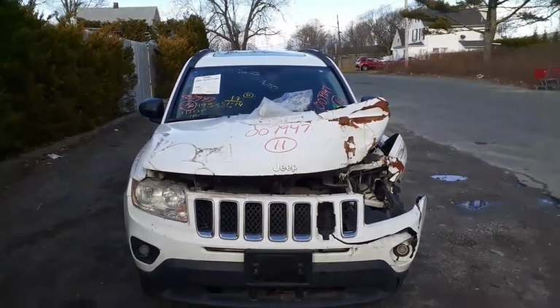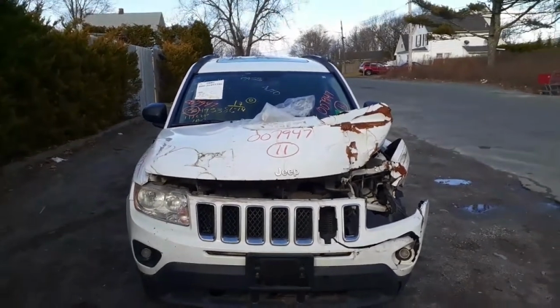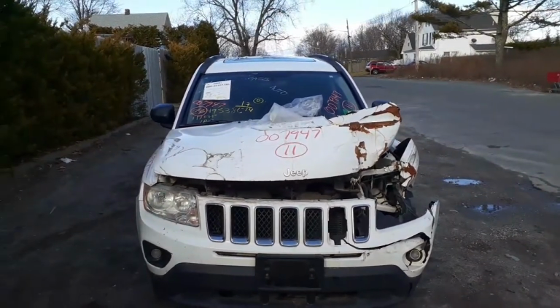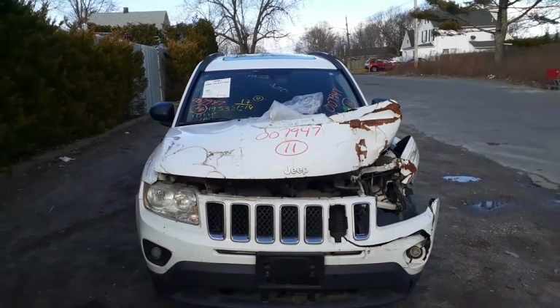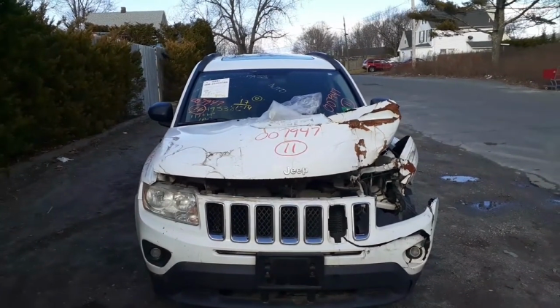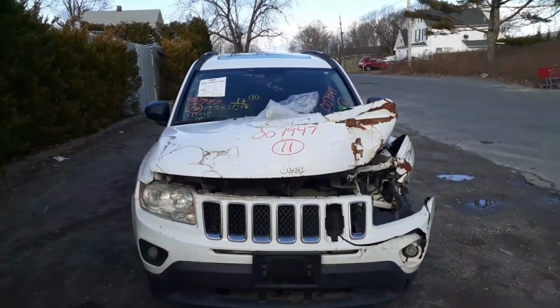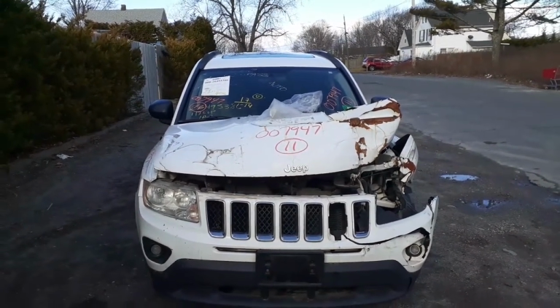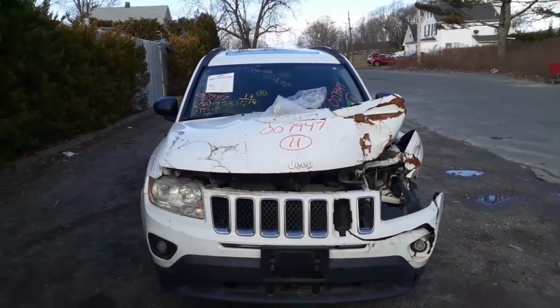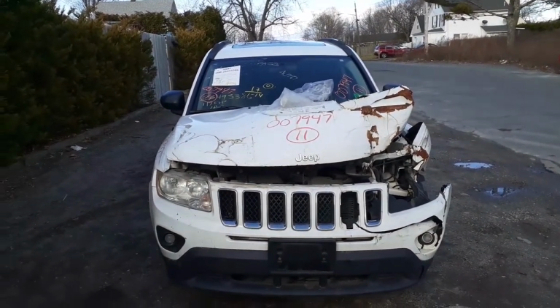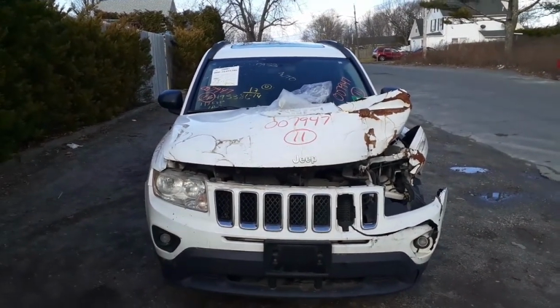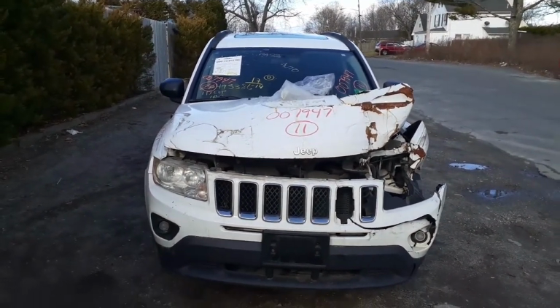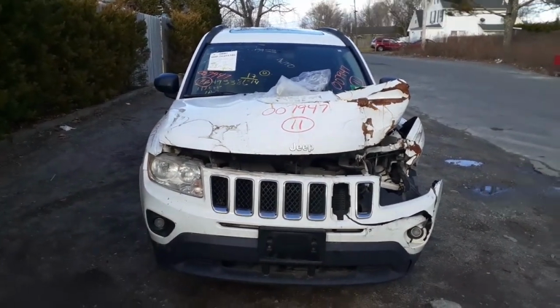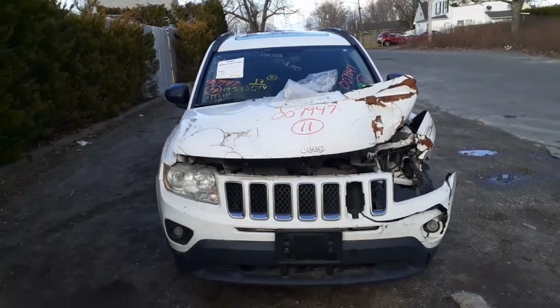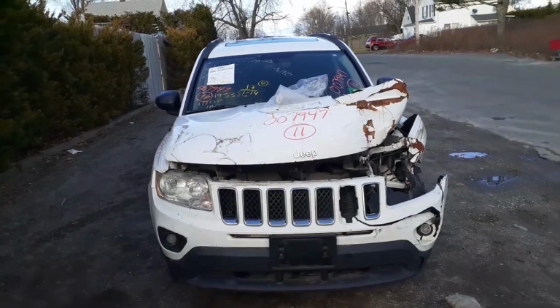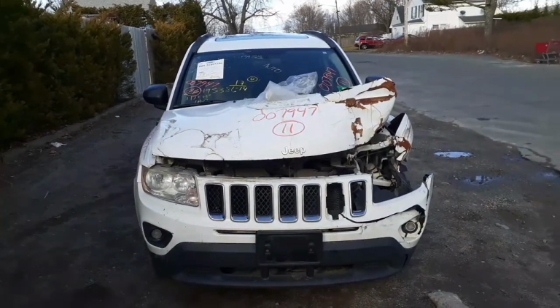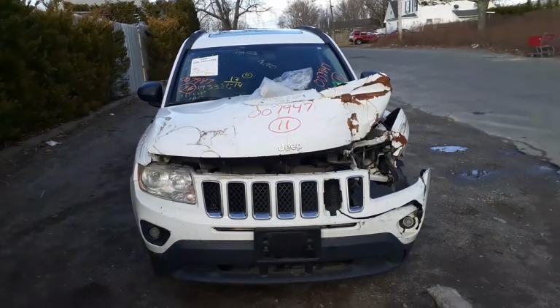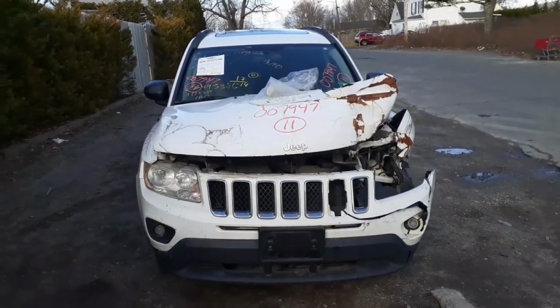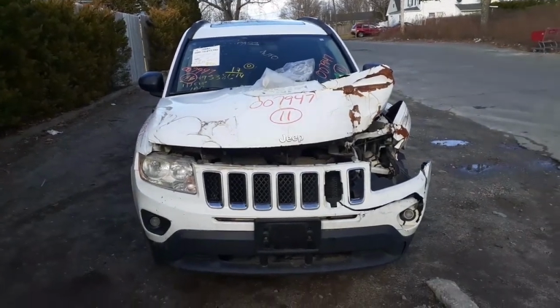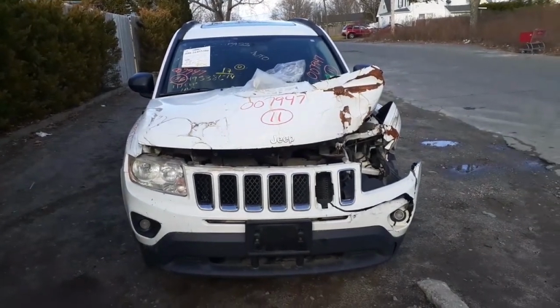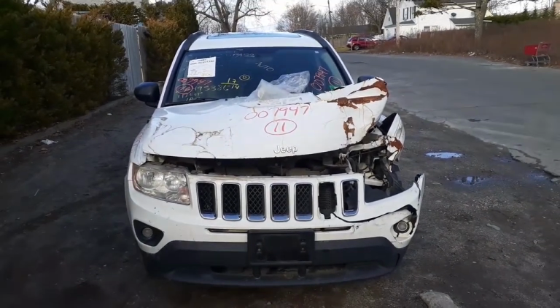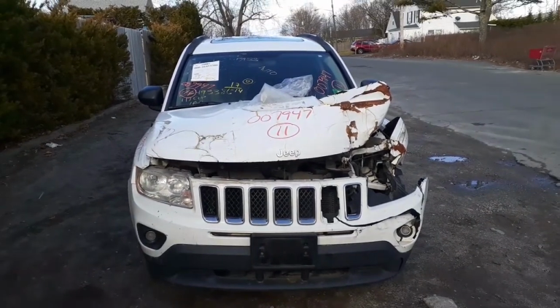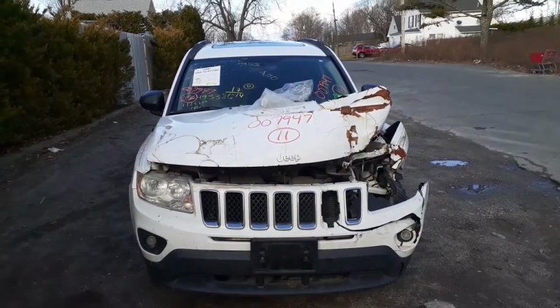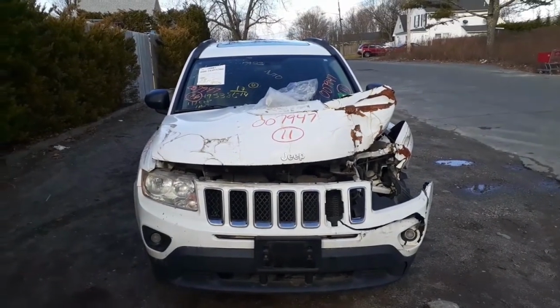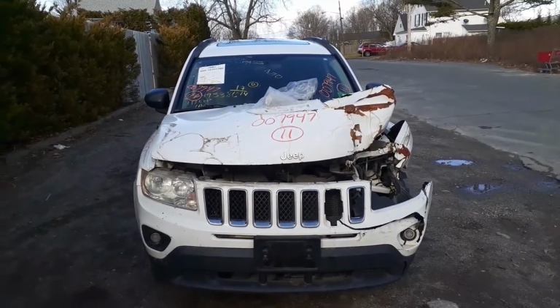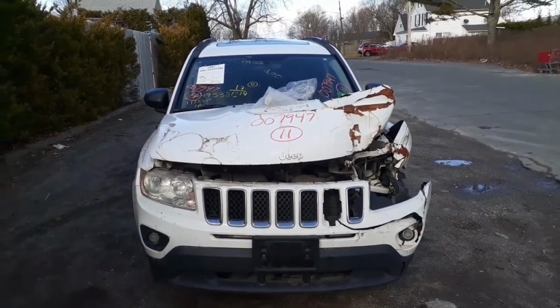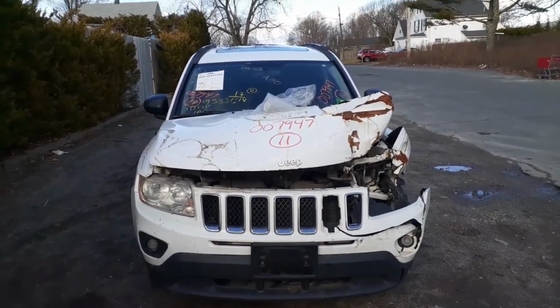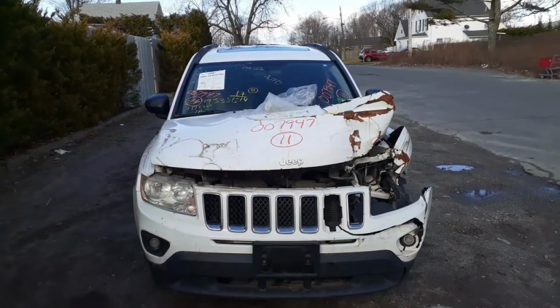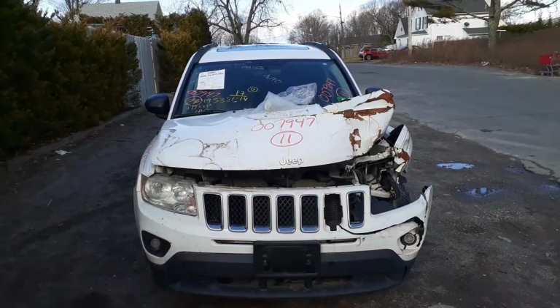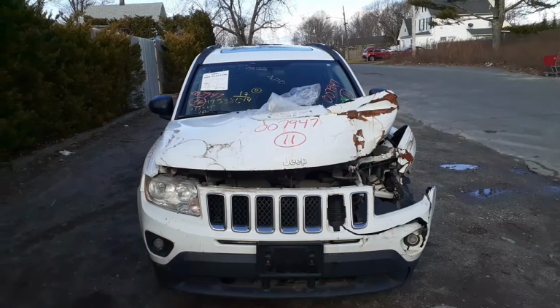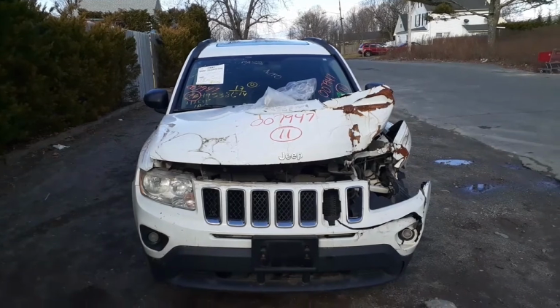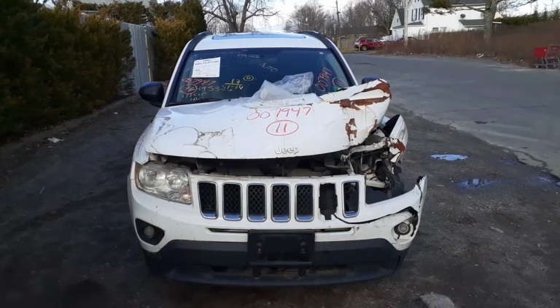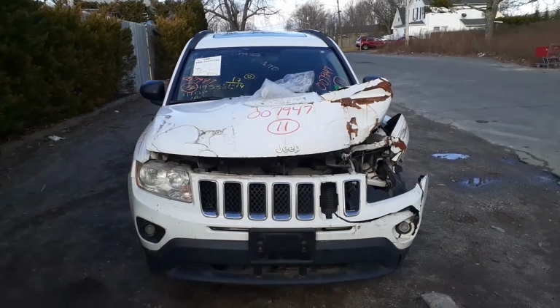Here's our newest arrival. It is a 2011 Jeep Compass Latitude, four-wheel drive, 2.4 automatic. Stock number is 7947.